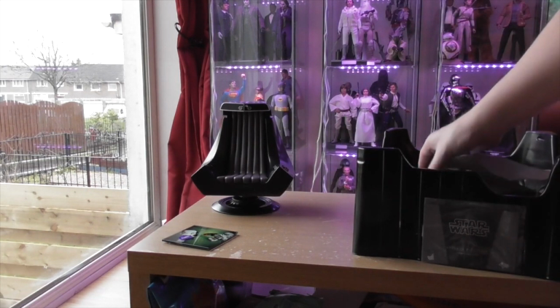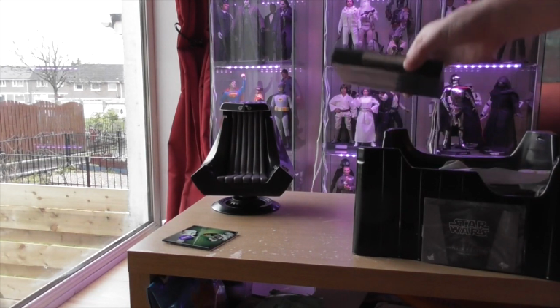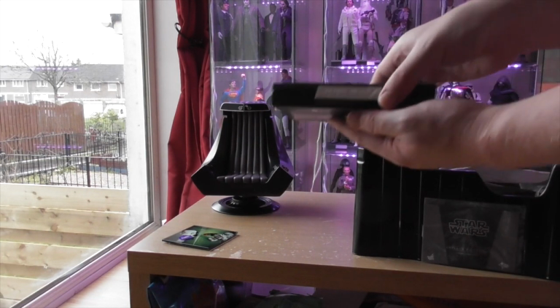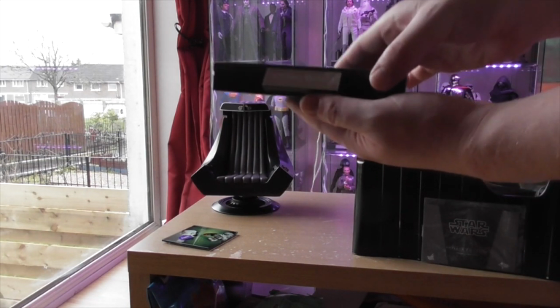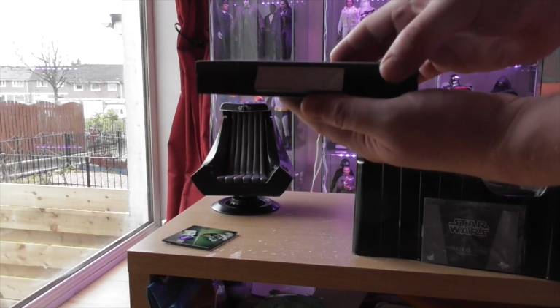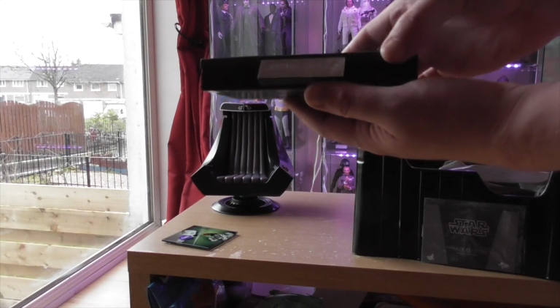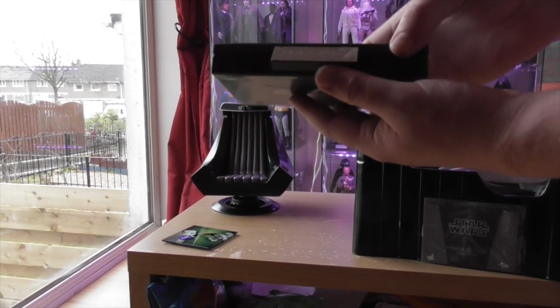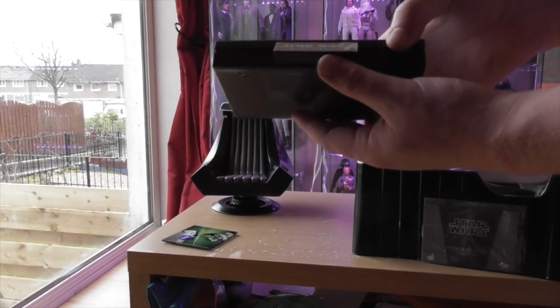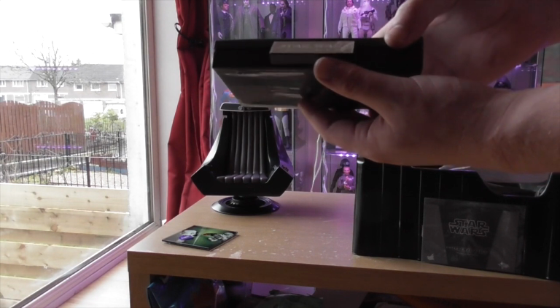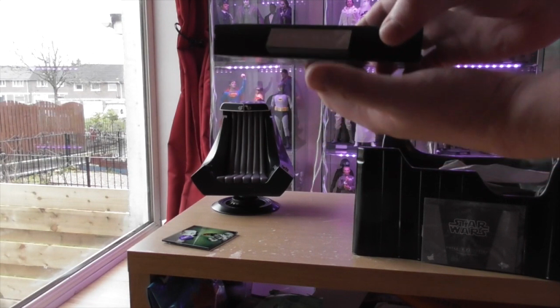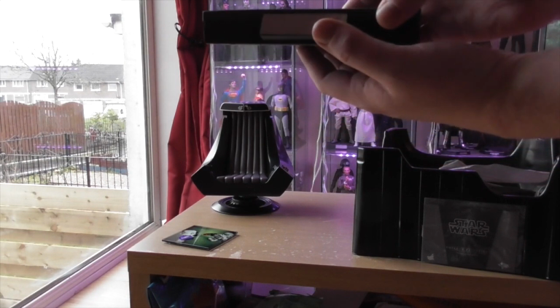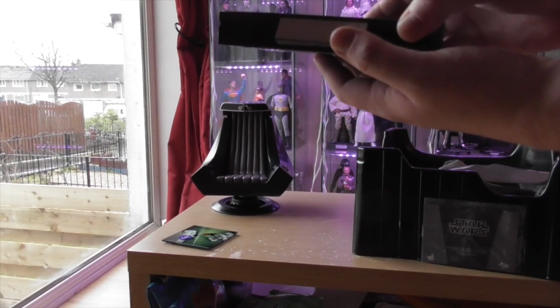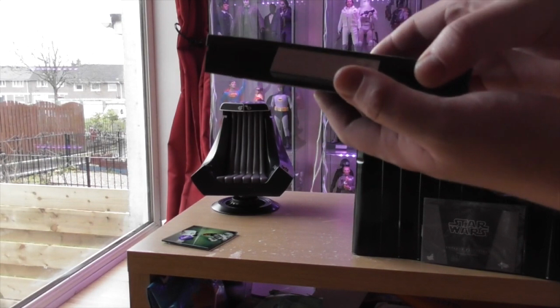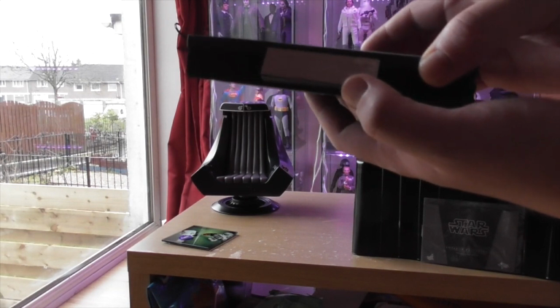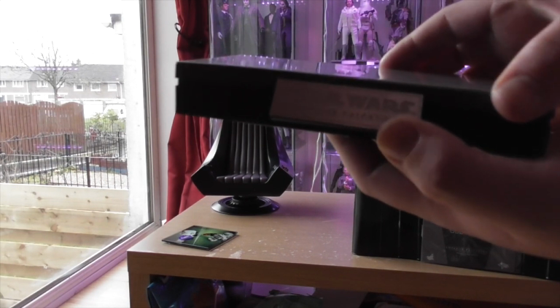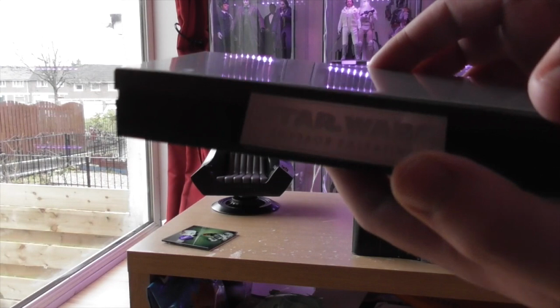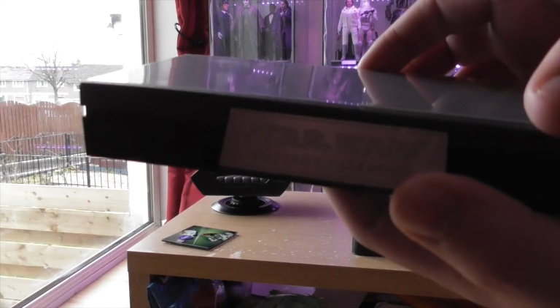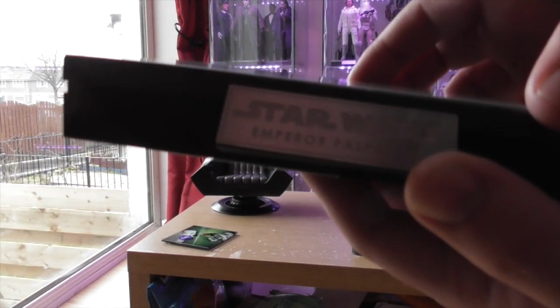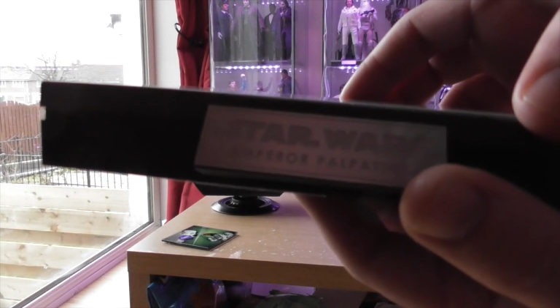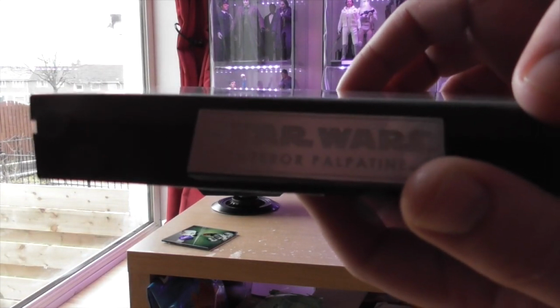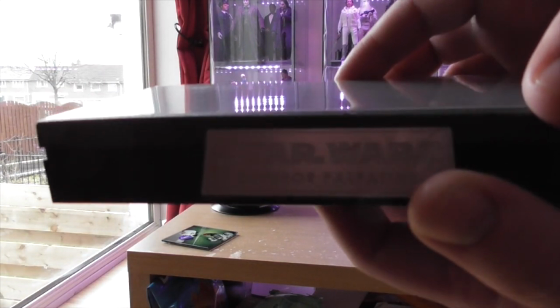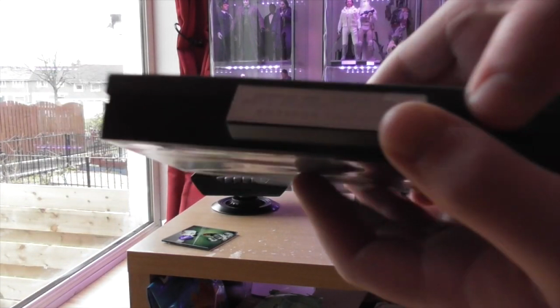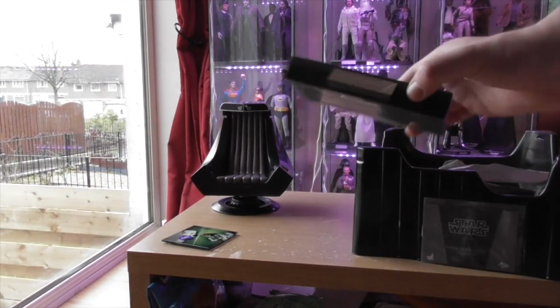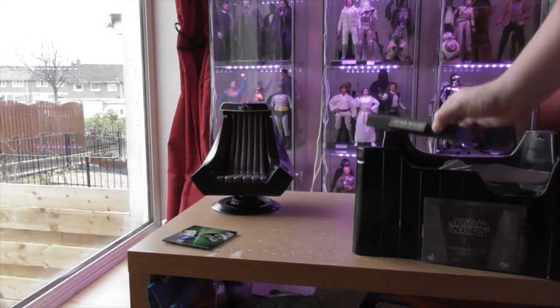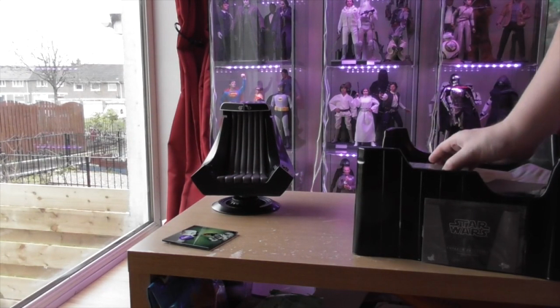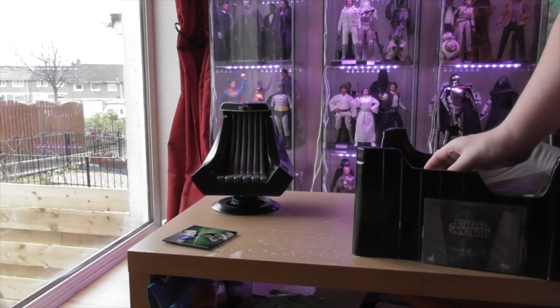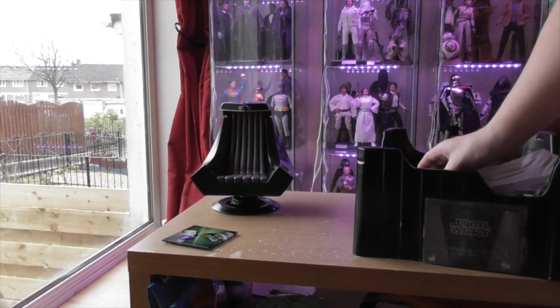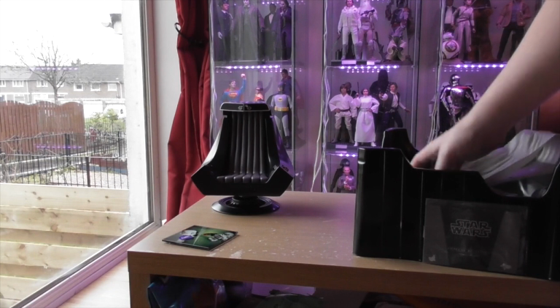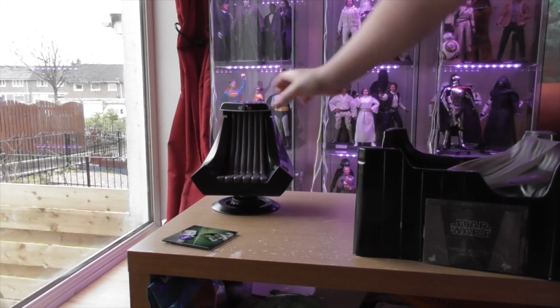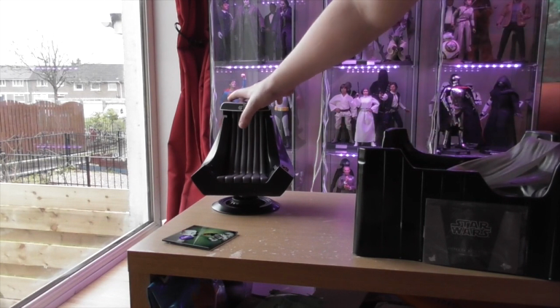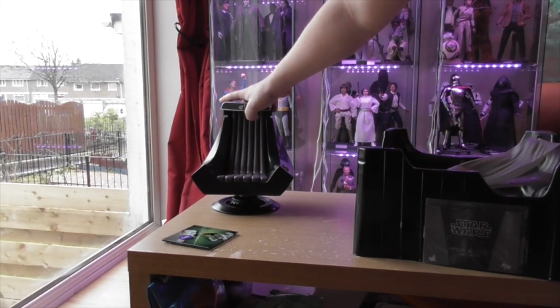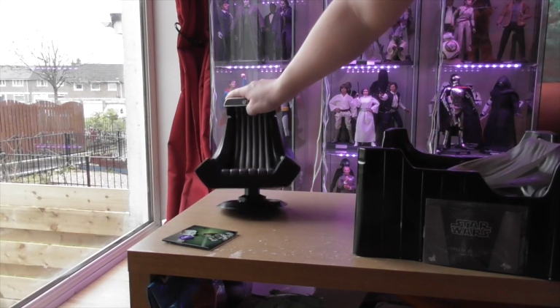The standard stand is basically just like your average stand that you get with all the other Hot Toys Star Wars figures, and it does have the nameplate with Emperor Palpatine on it. I'm basically going to be displaying him with the chair because it's more iconic.